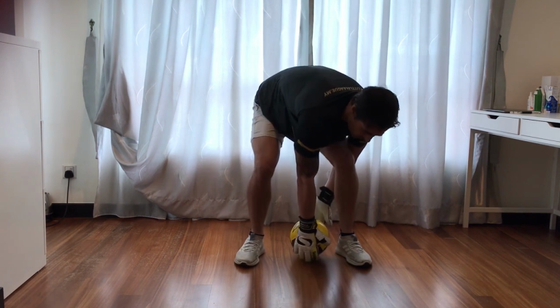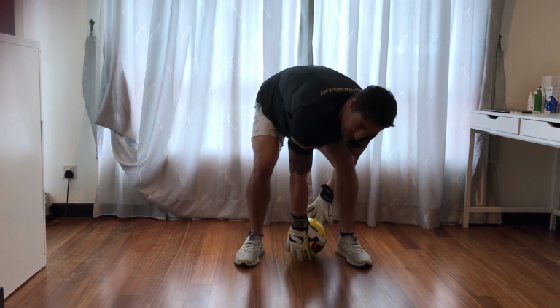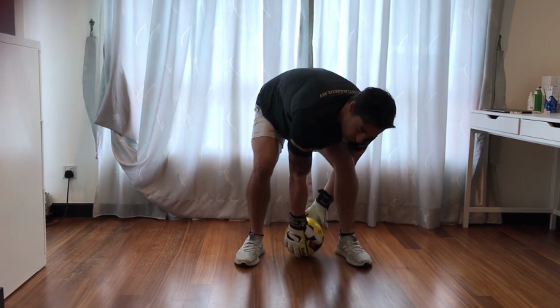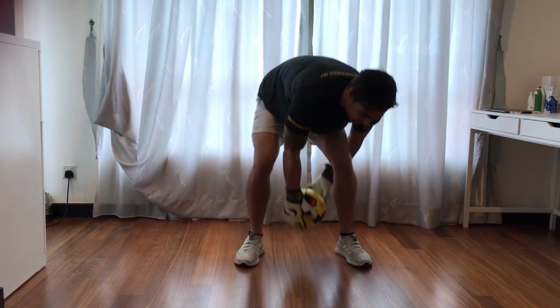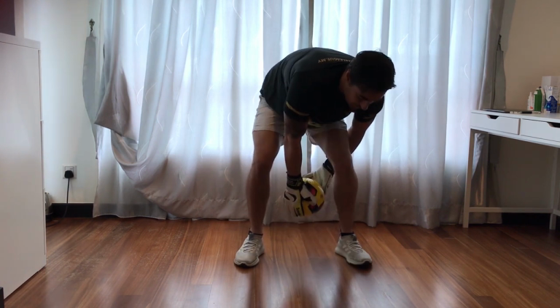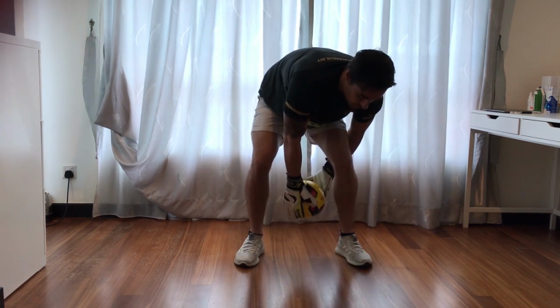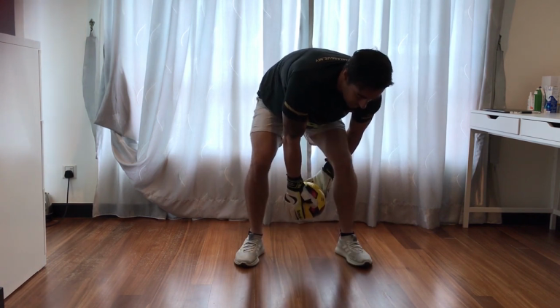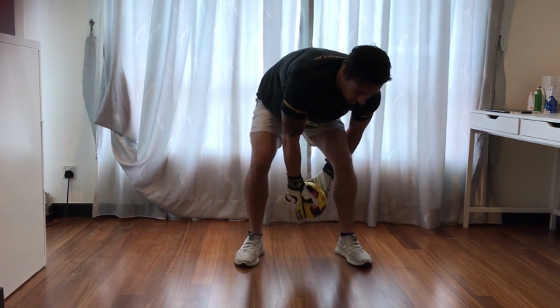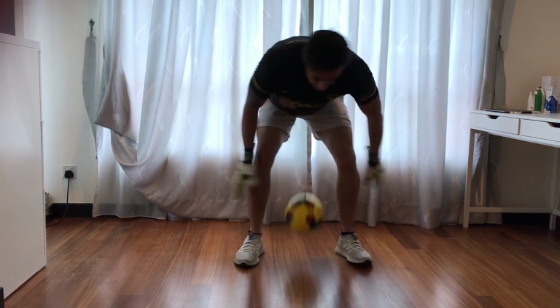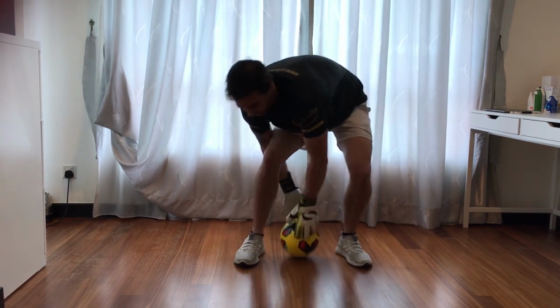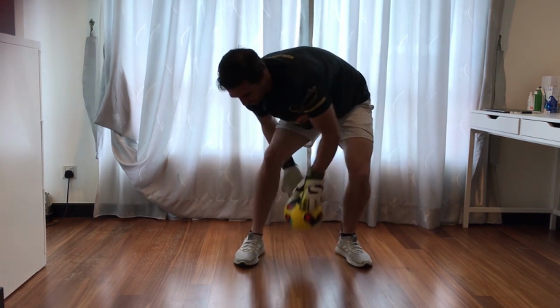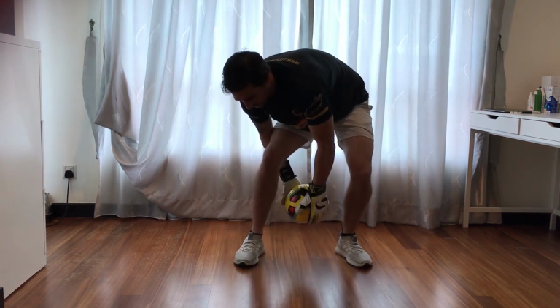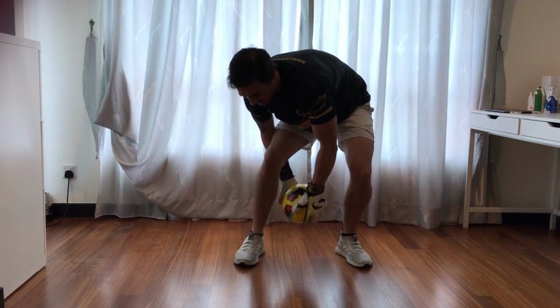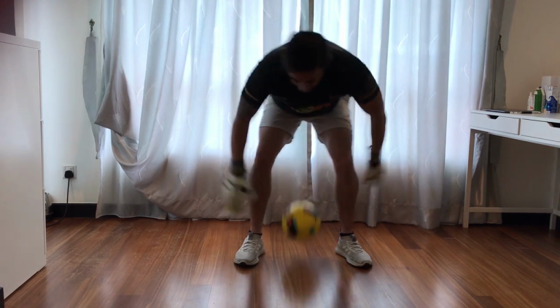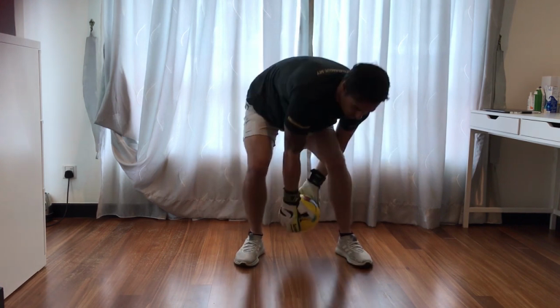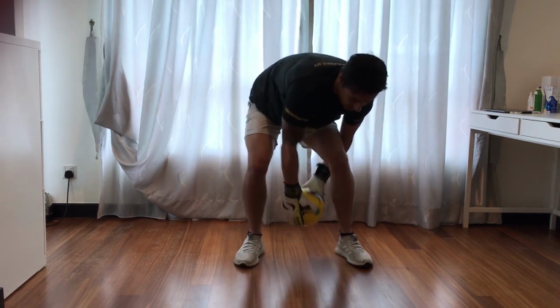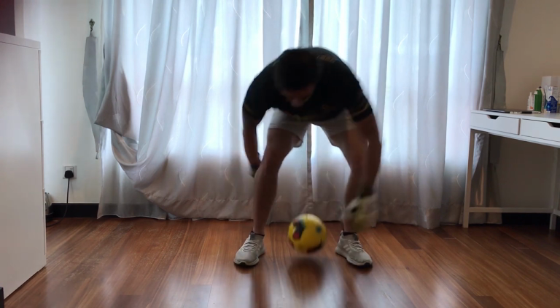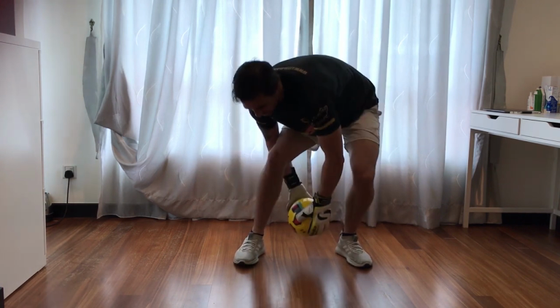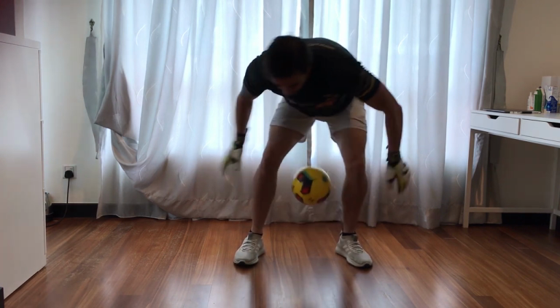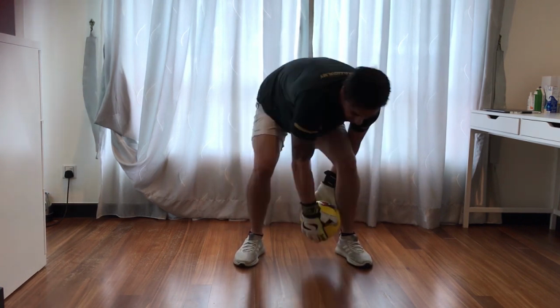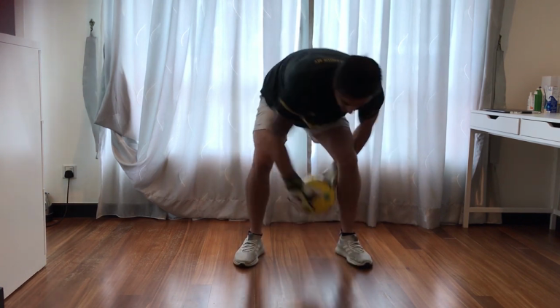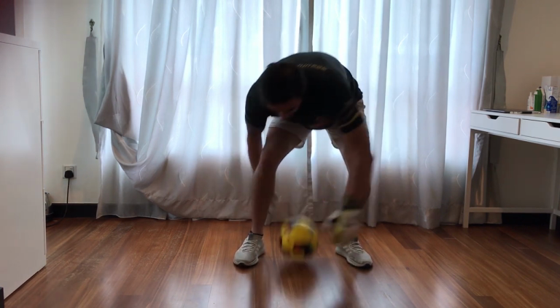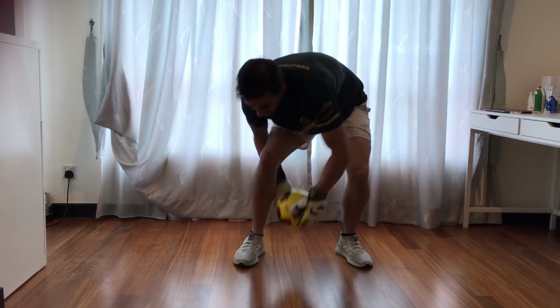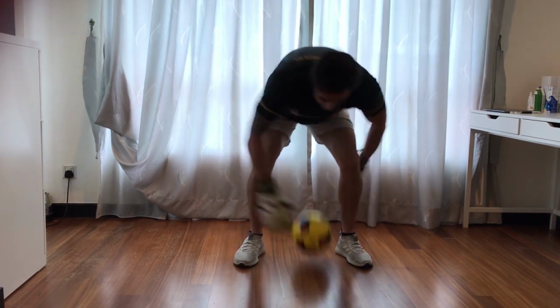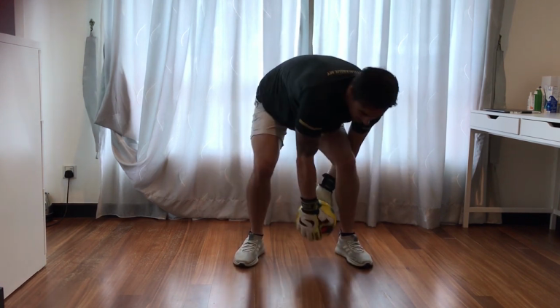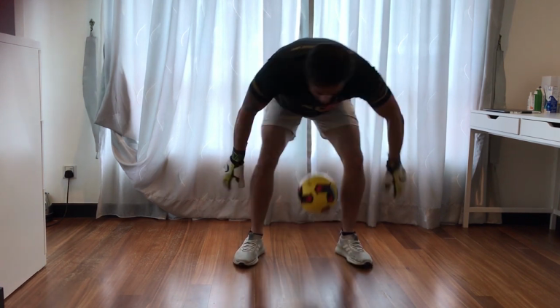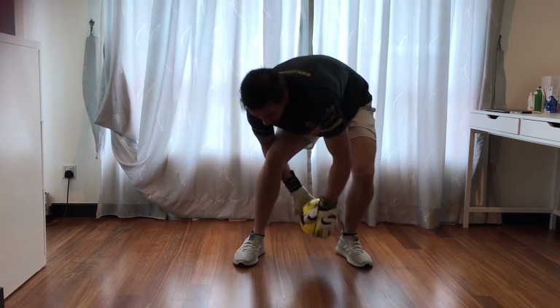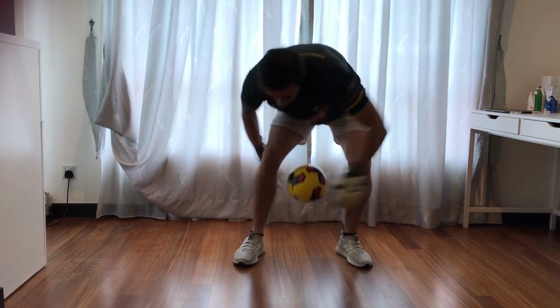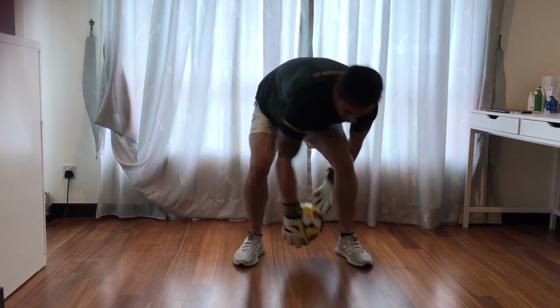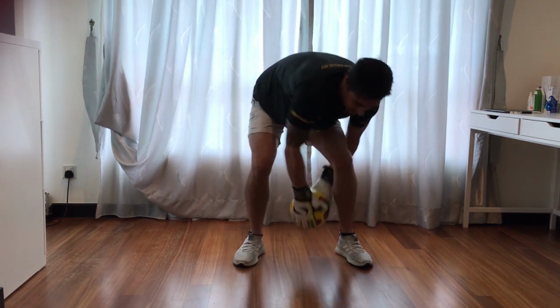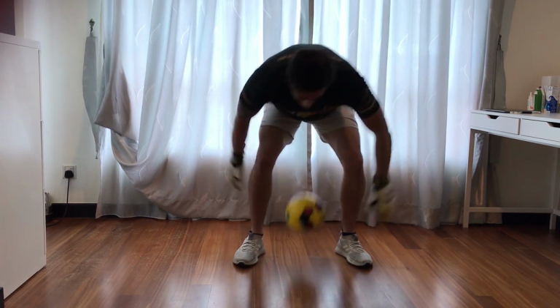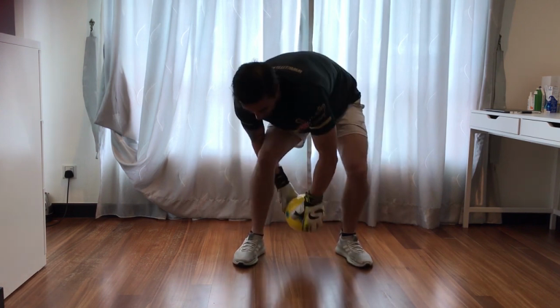Once you know the movement, you're going to pick the ball up. You're going to drop it, twist and change, twist and change, twist and change — each time letting the ball bounce in the middle and changing your hands over.